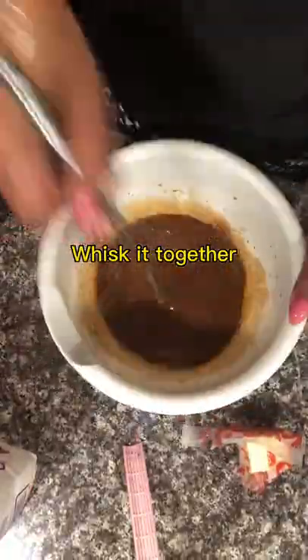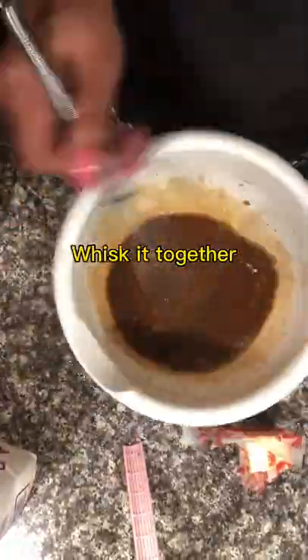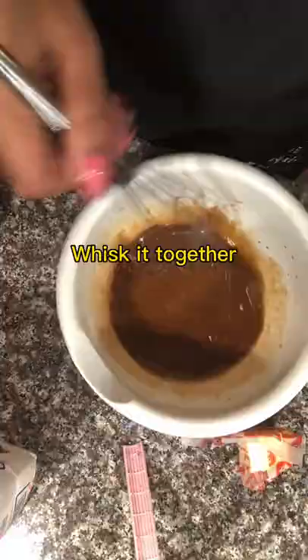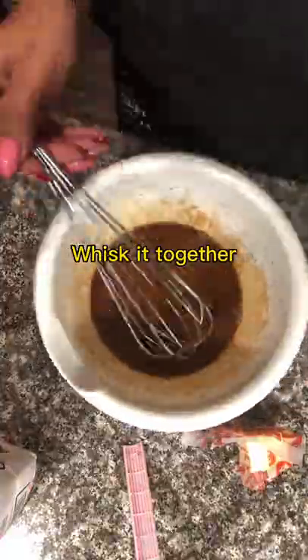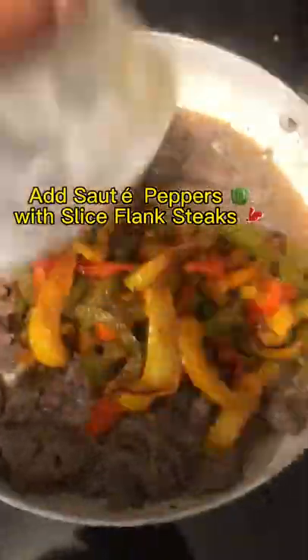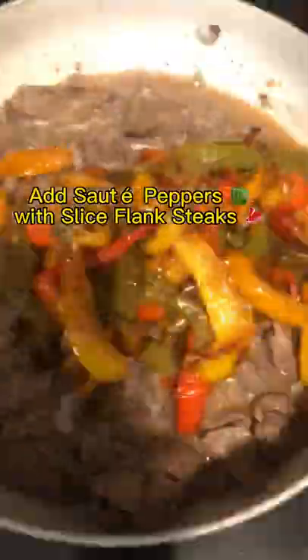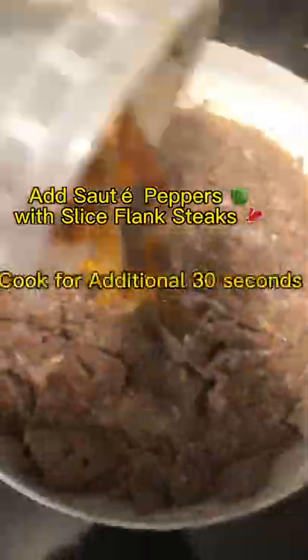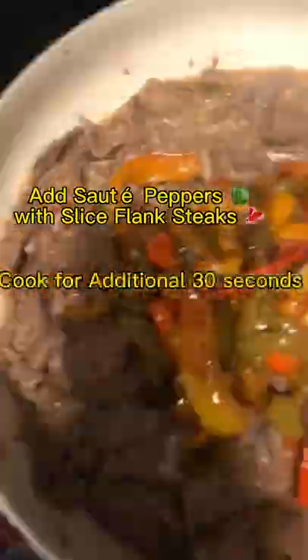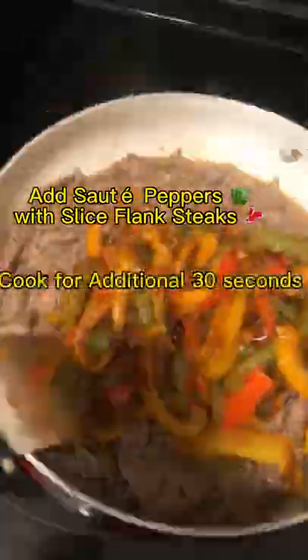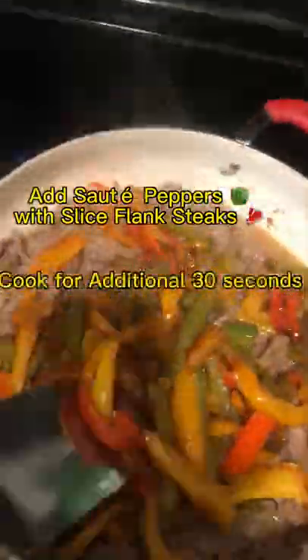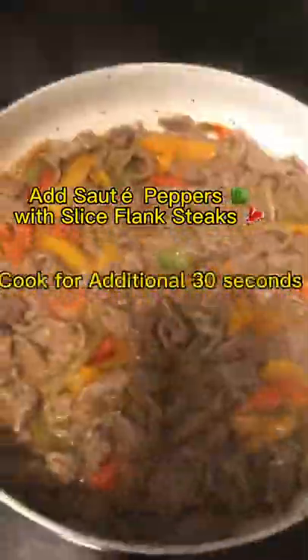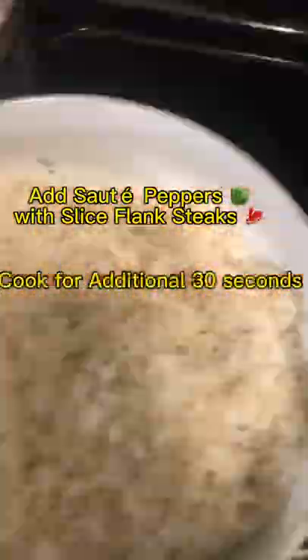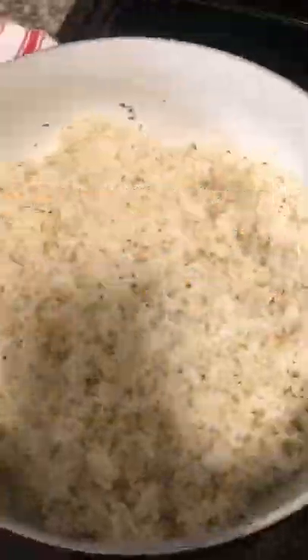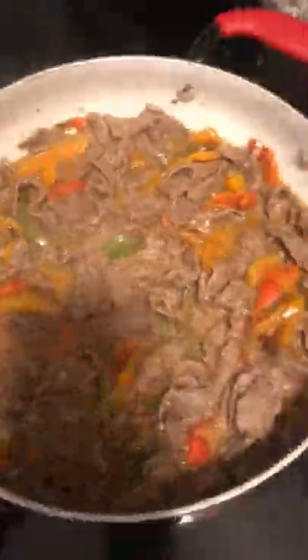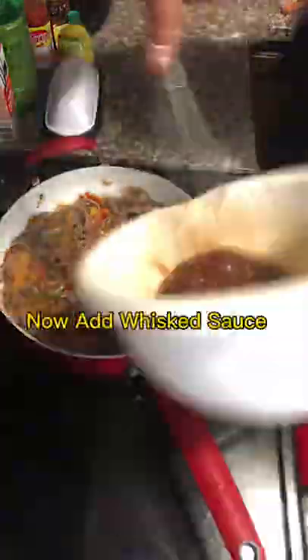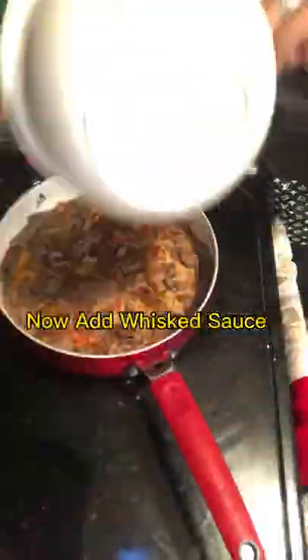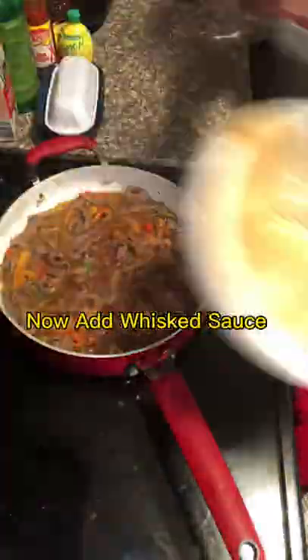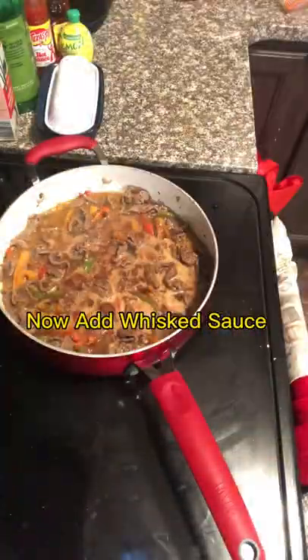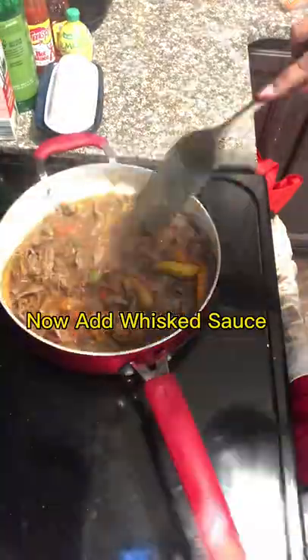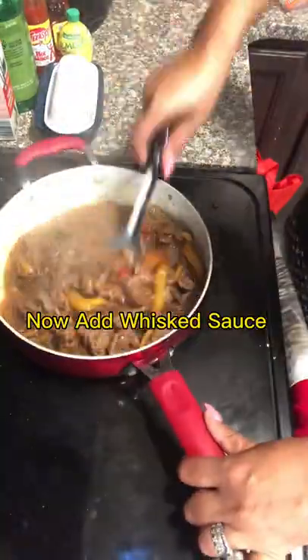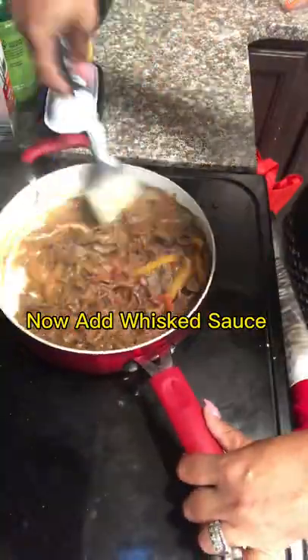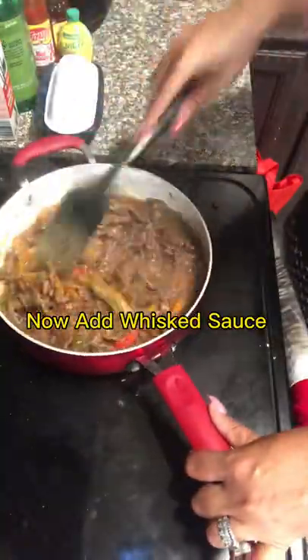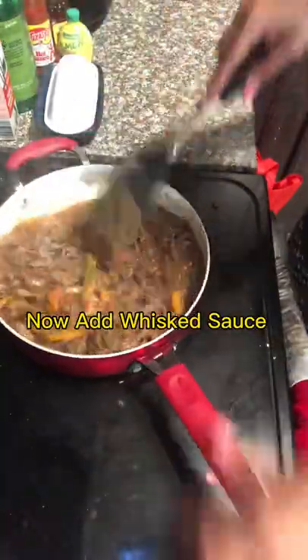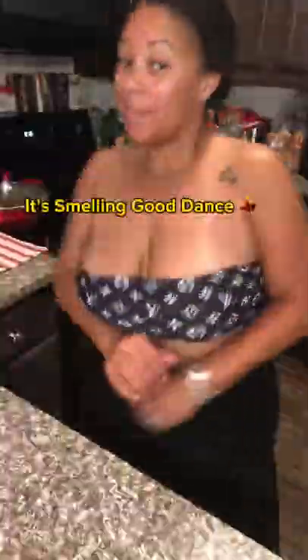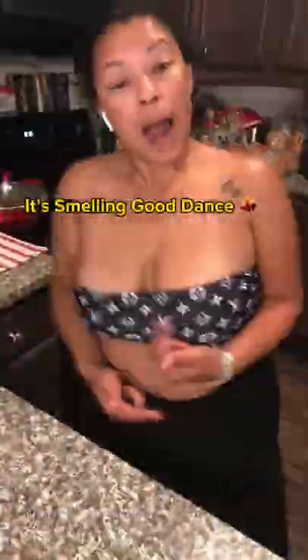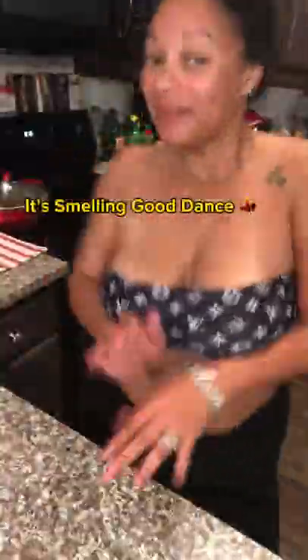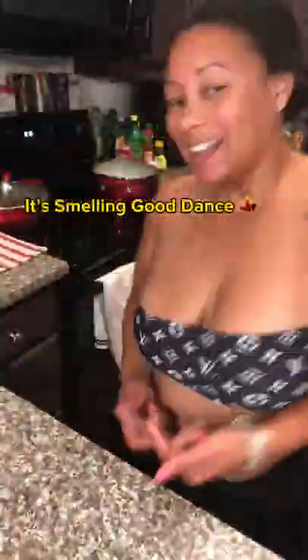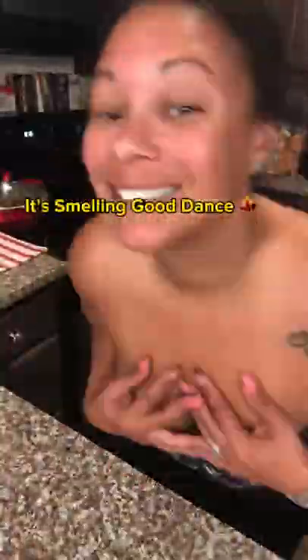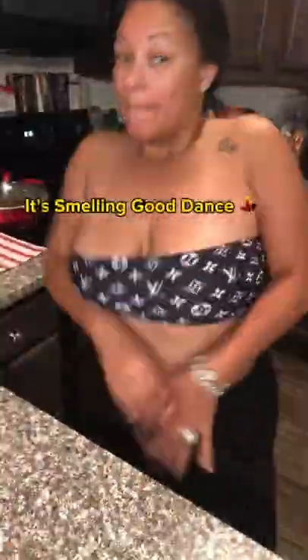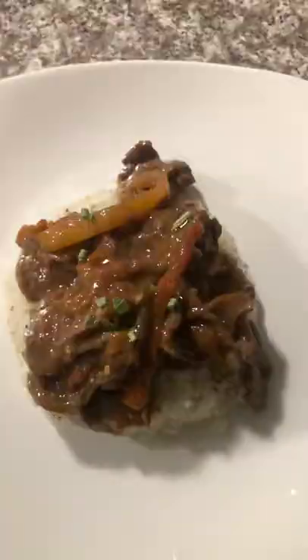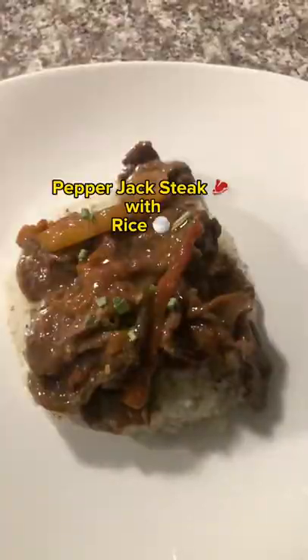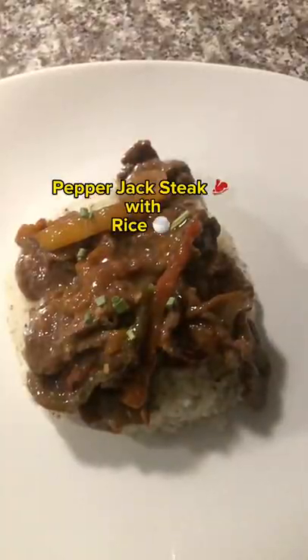Go back to your steak flanks, add in the sautéed peppers into the steak flanks, and add in that Worcestershire sauce too. Mix it well. Yeah, it is — it's smelling good! You can smell it, and this is what you get.